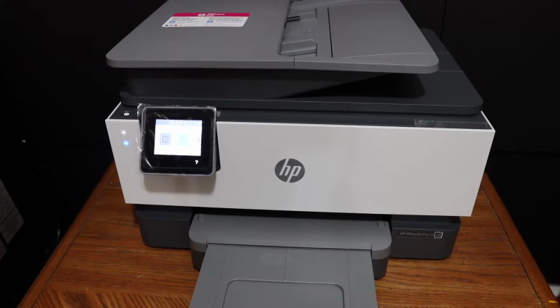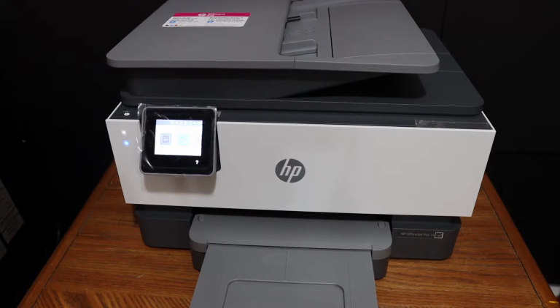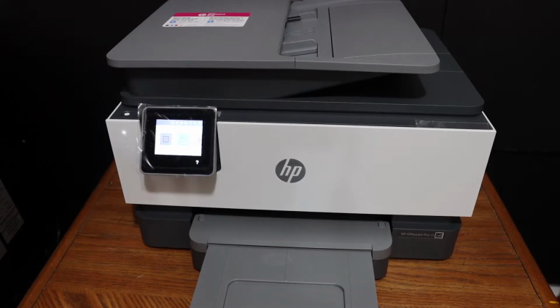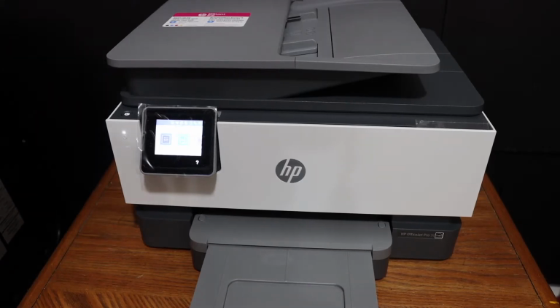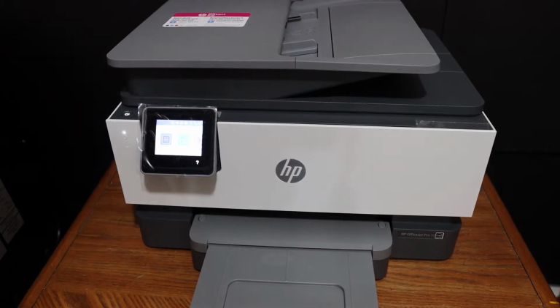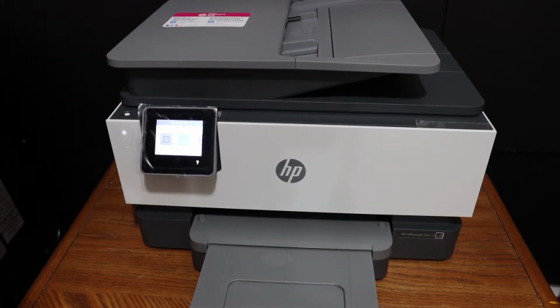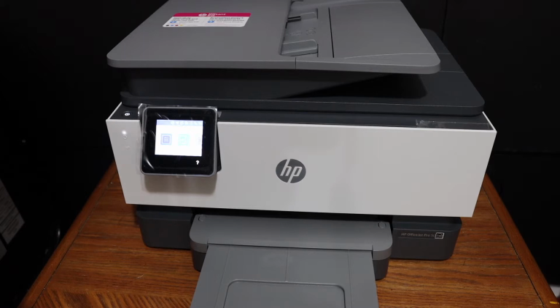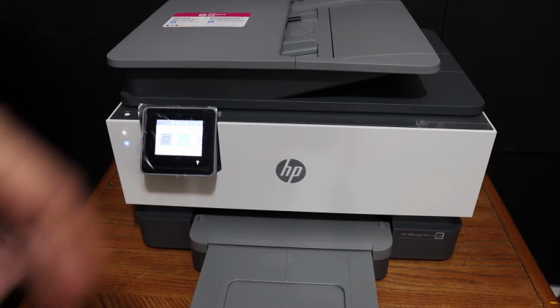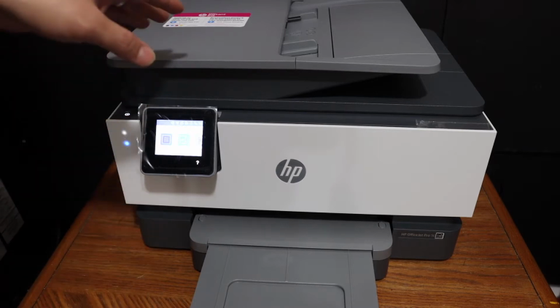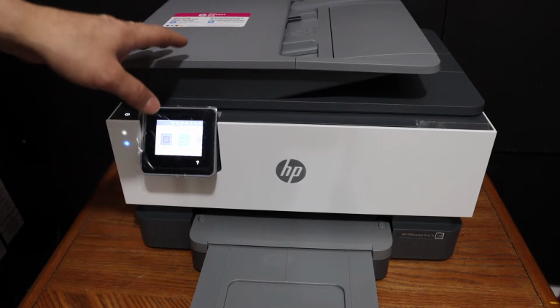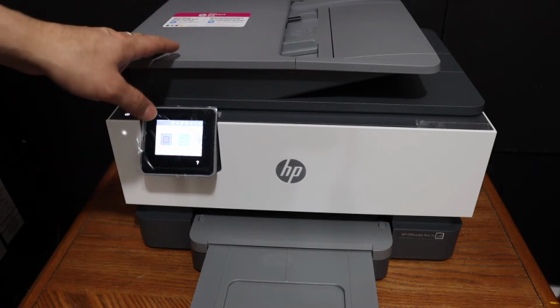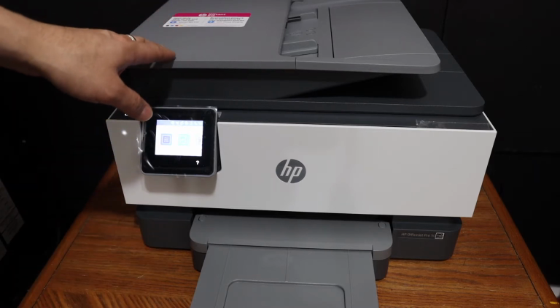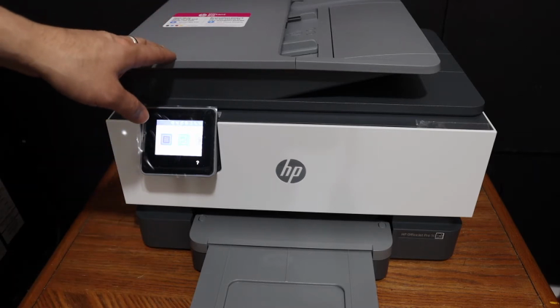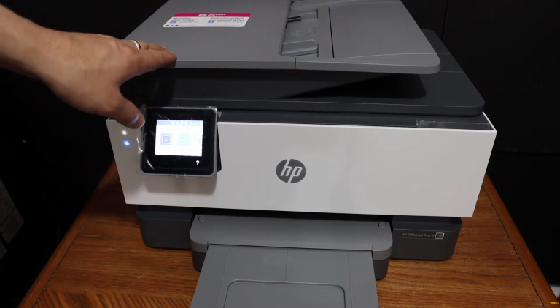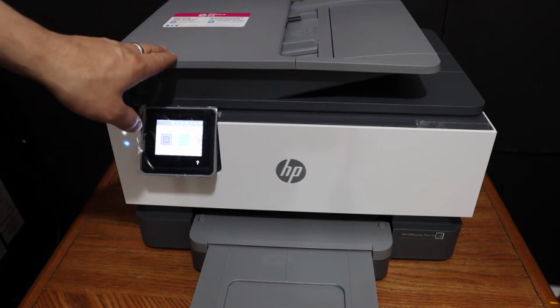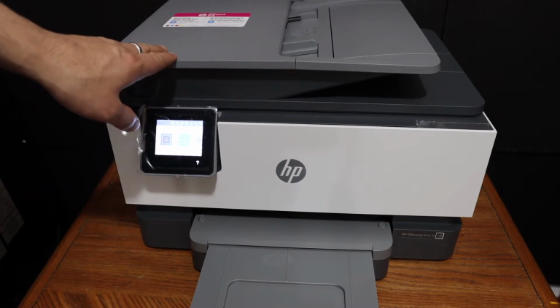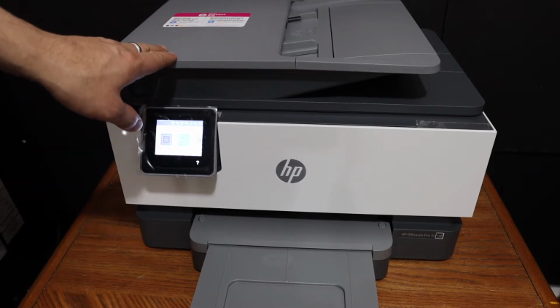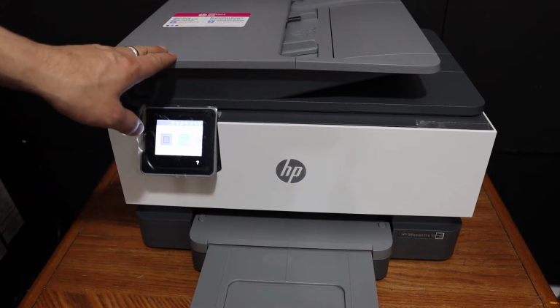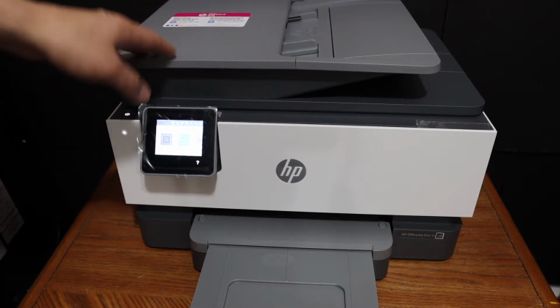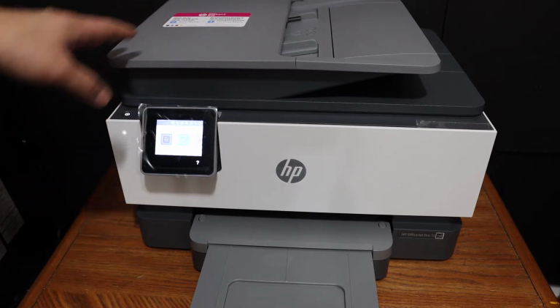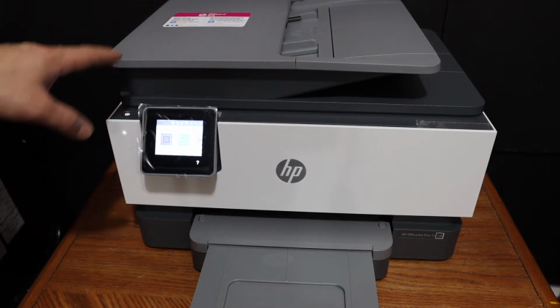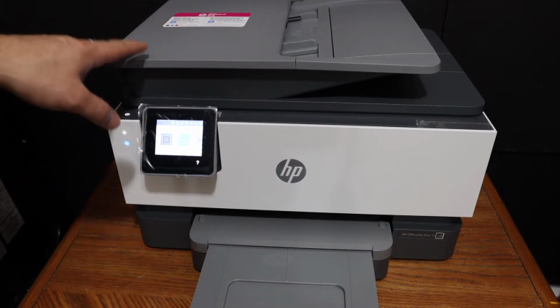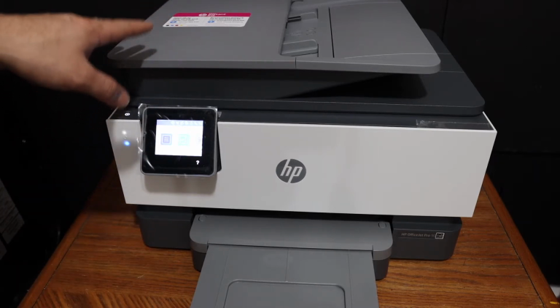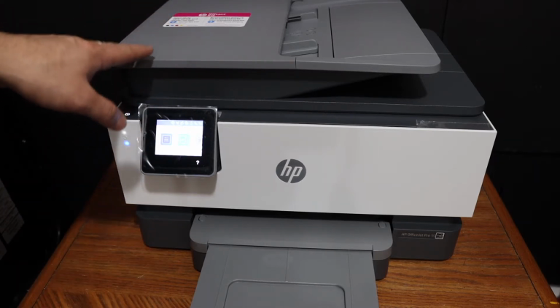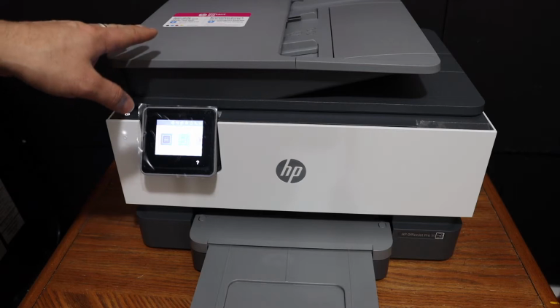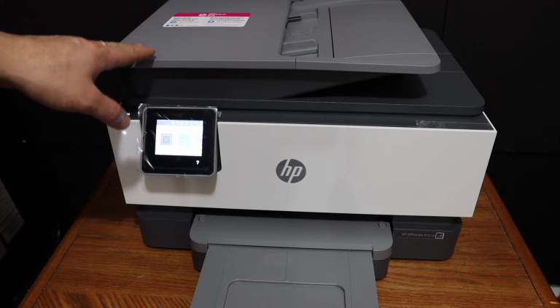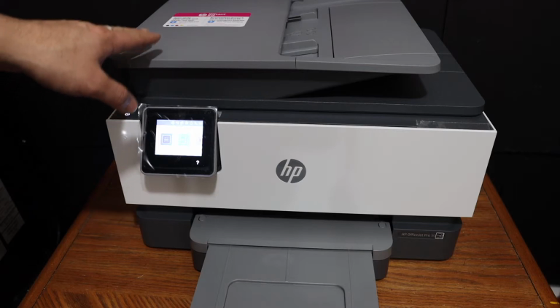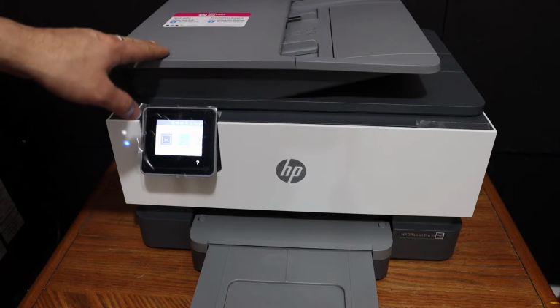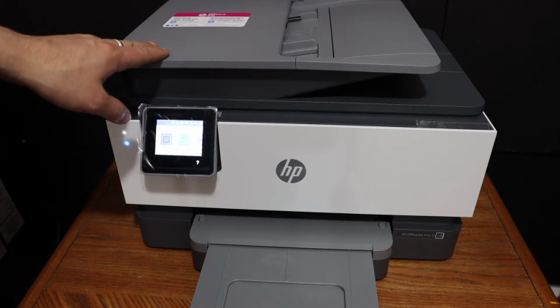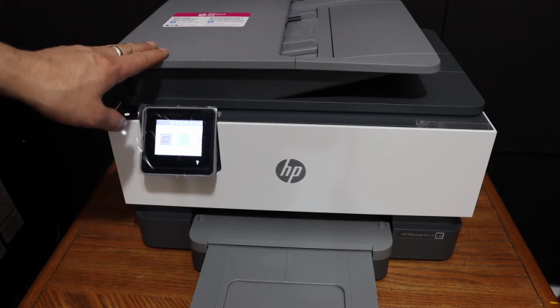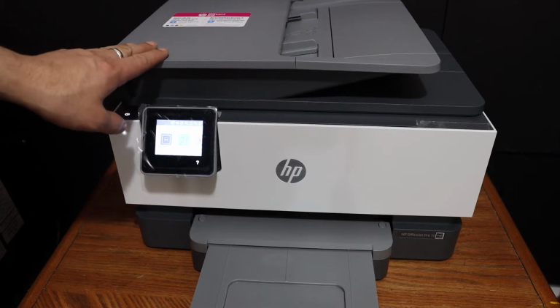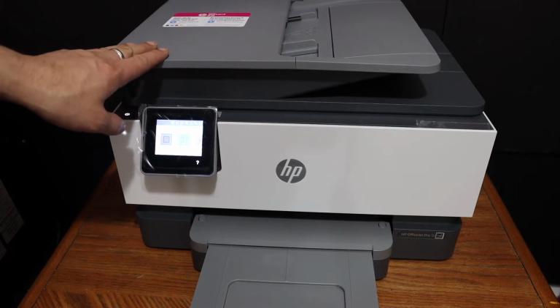Today's video is about the HP OfficeJet Pro 9010 printer. I am going to show you how to do the copy, print, and scan using this printer.